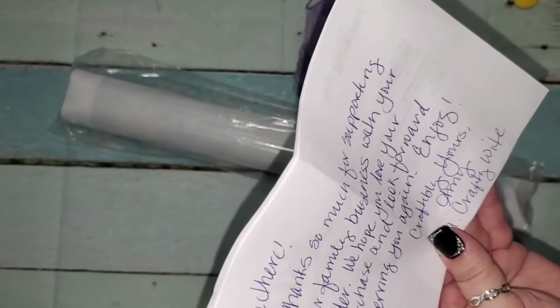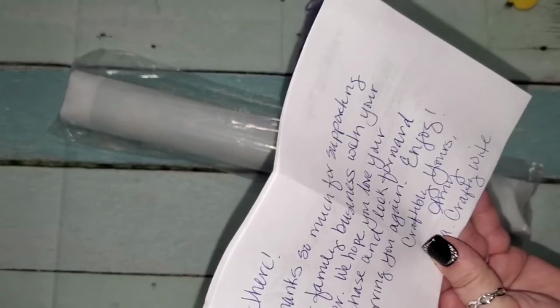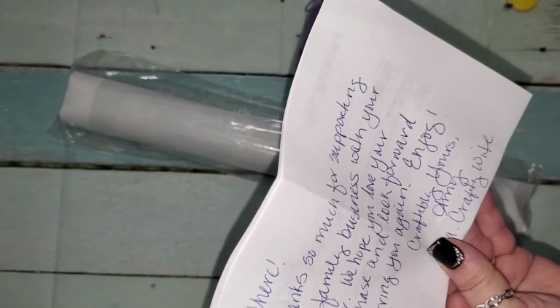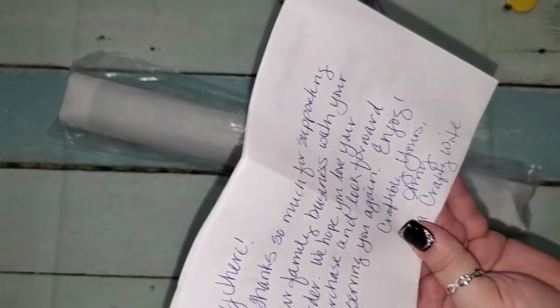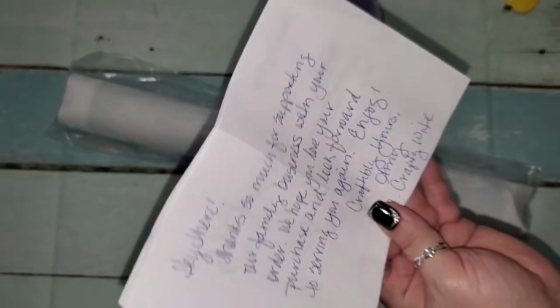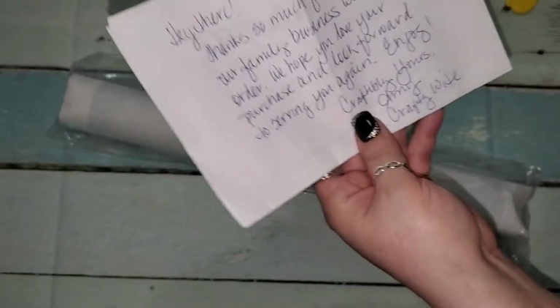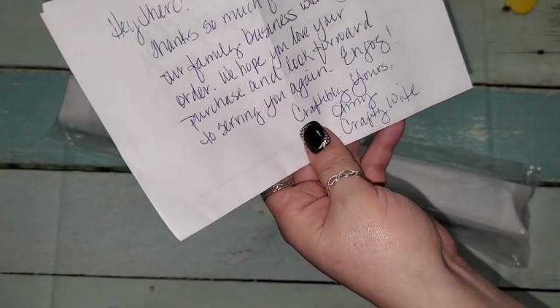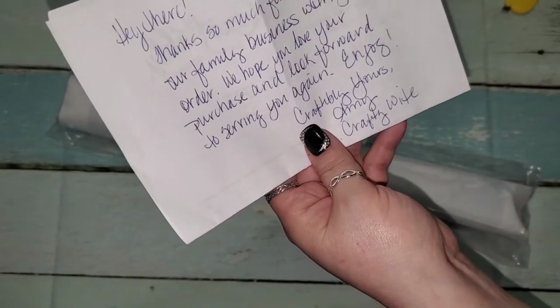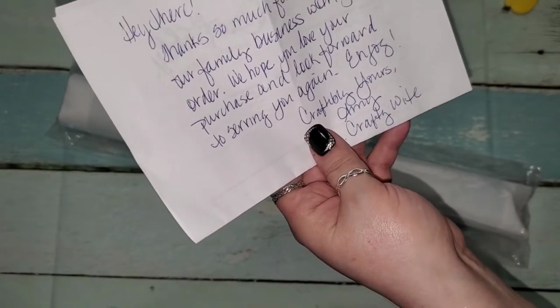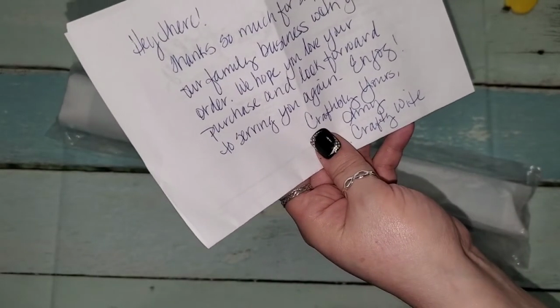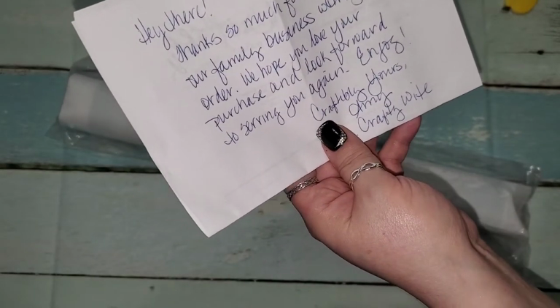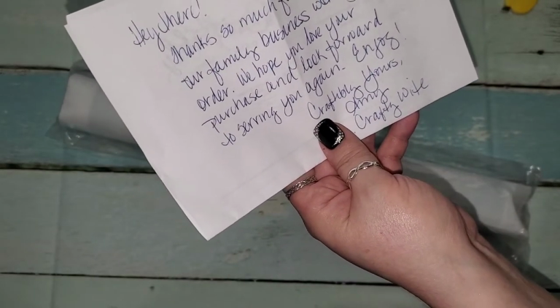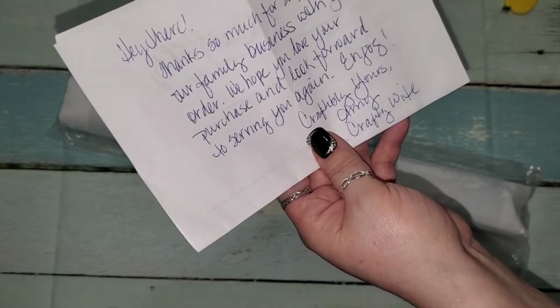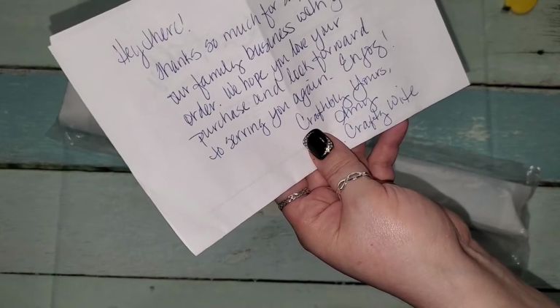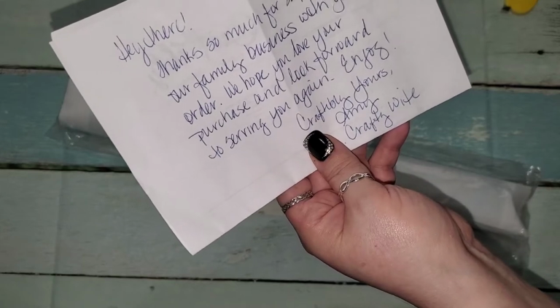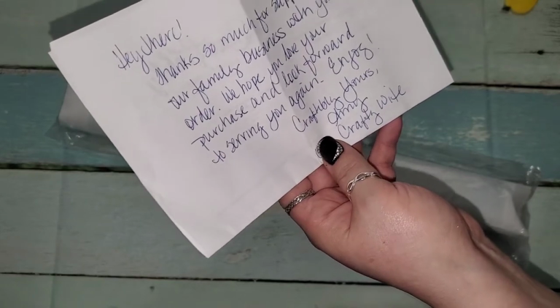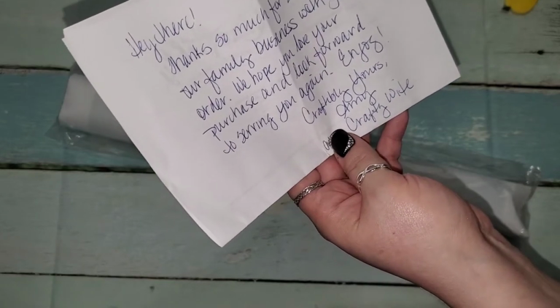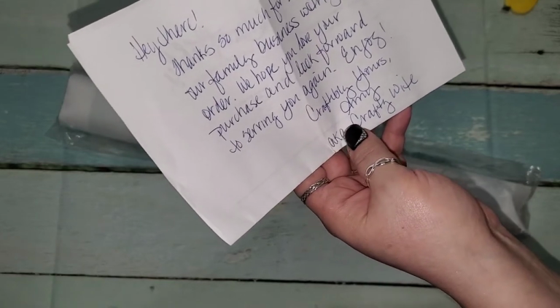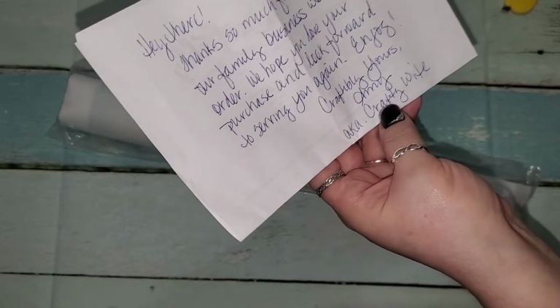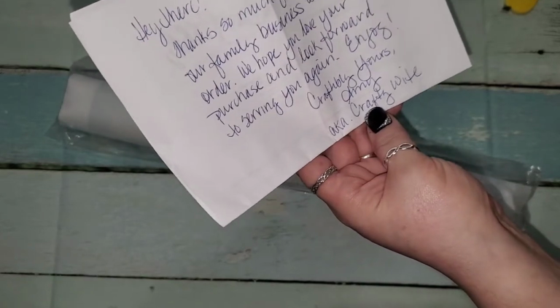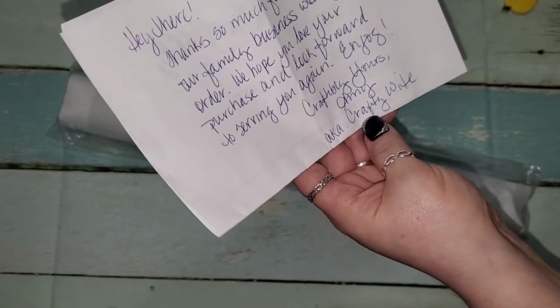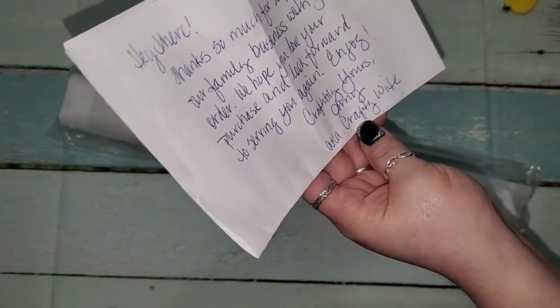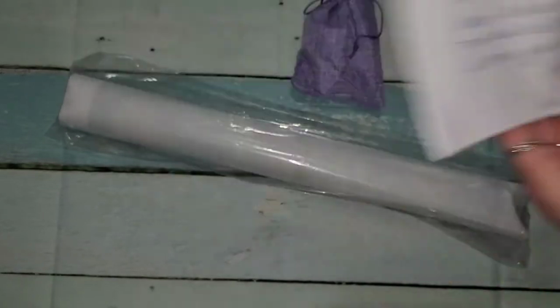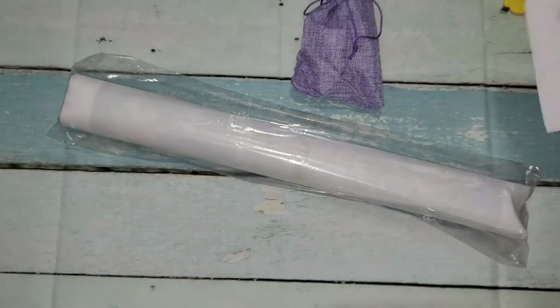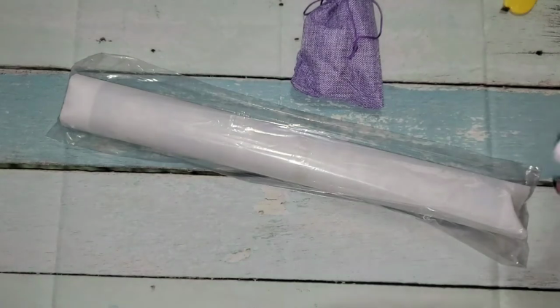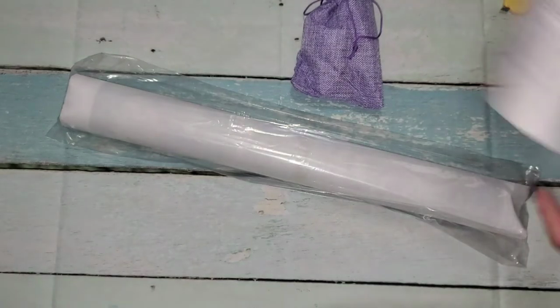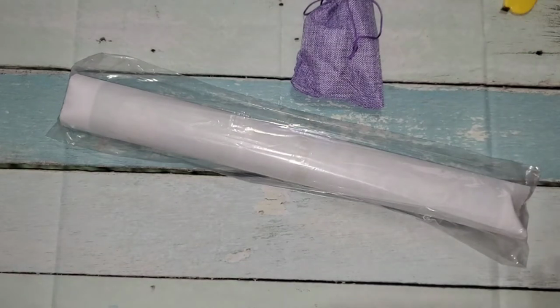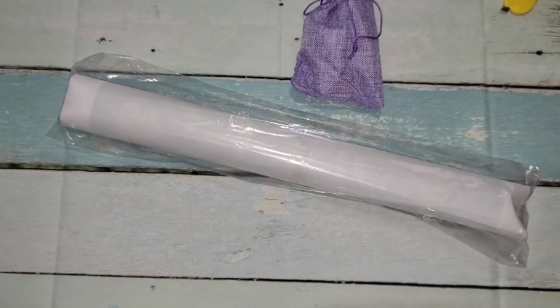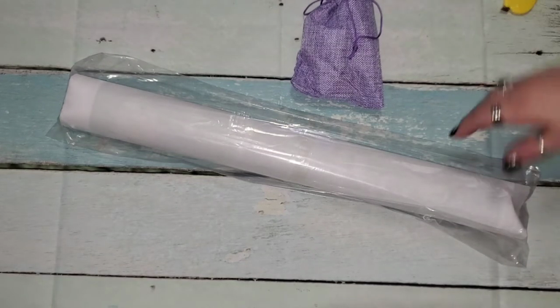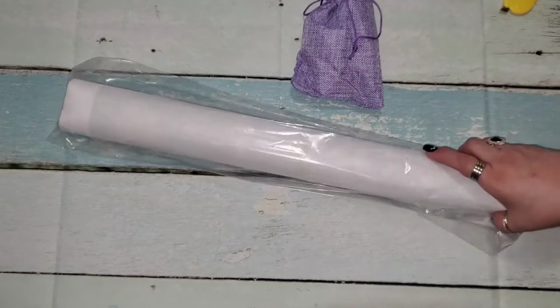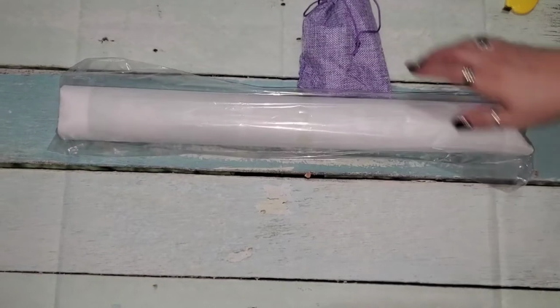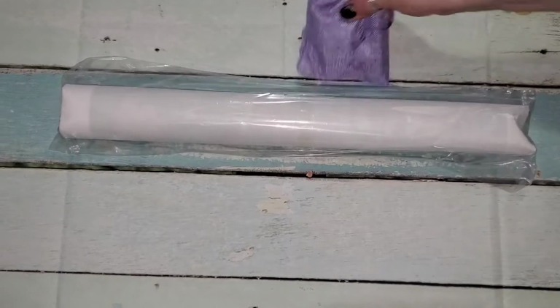It says, 'Hey there, thanks so much for supporting our family business with your order. We hope you love your purchase and look forward to serving you again. Enjoy. Carefully yours, Amy.' That's a nice little written note.